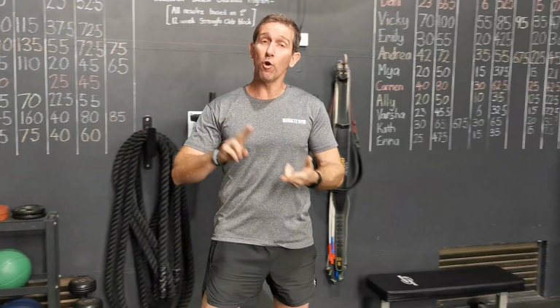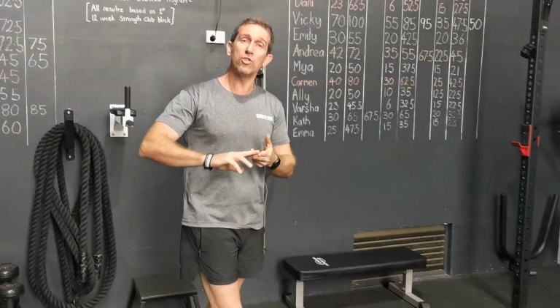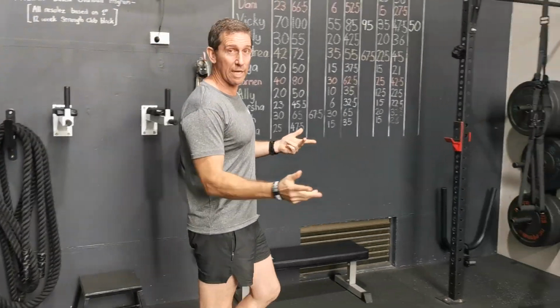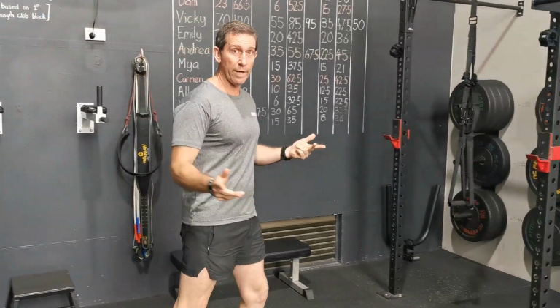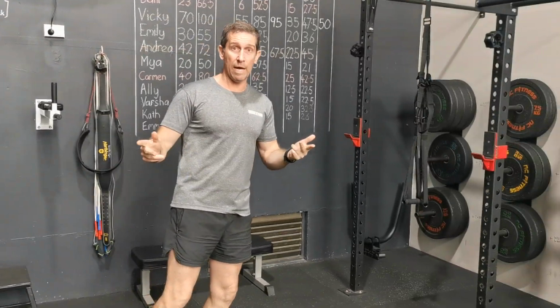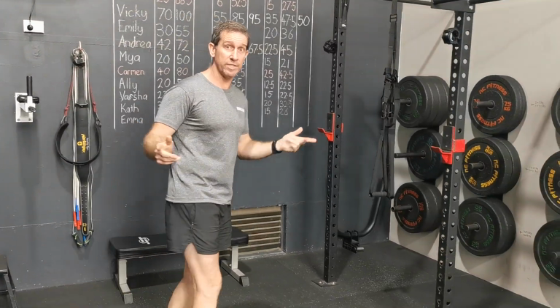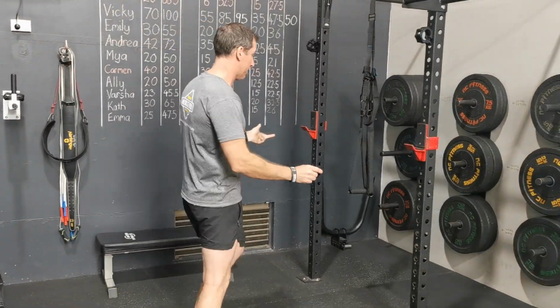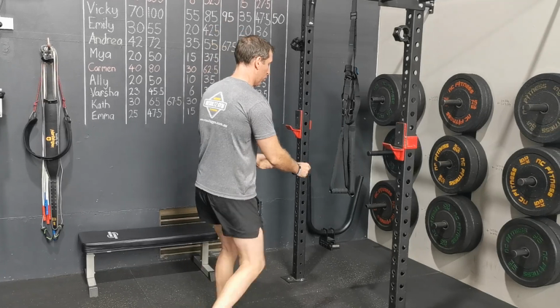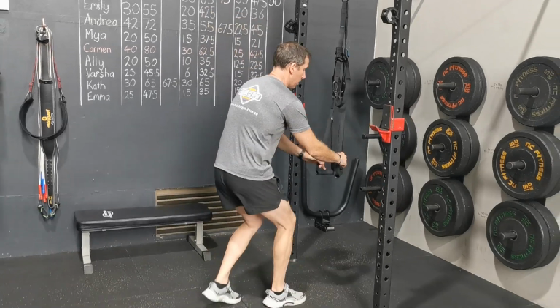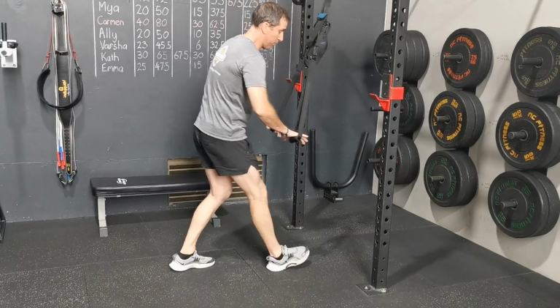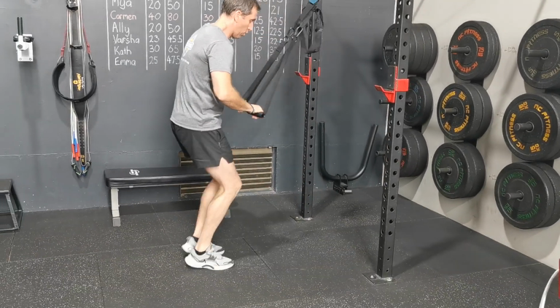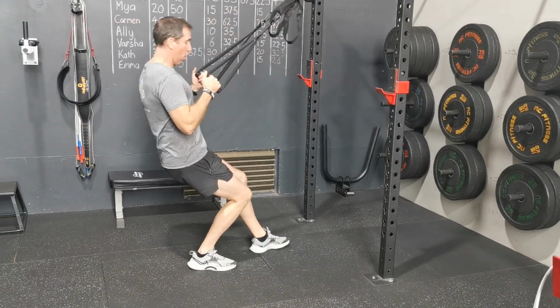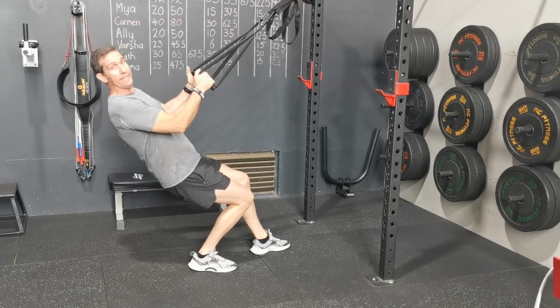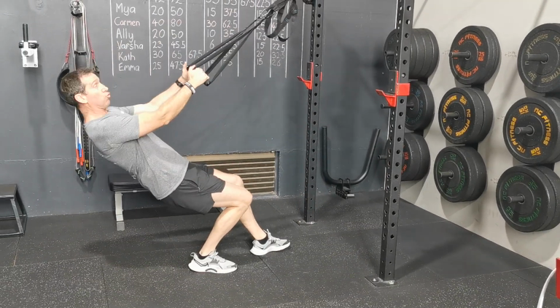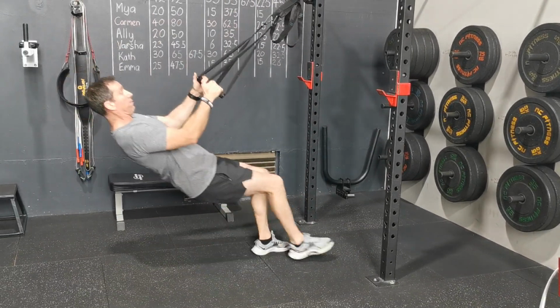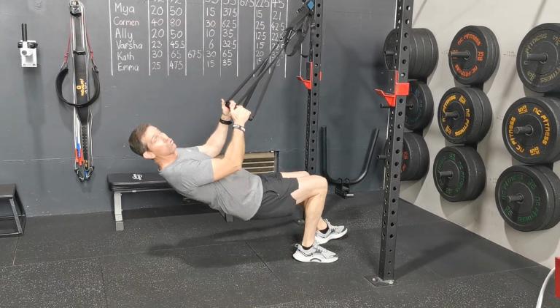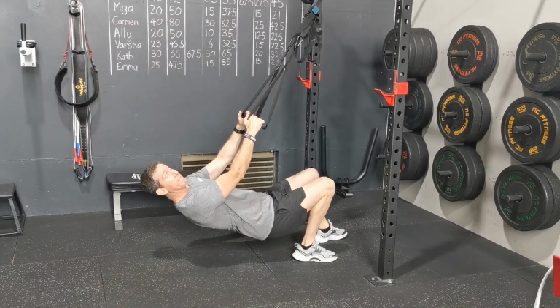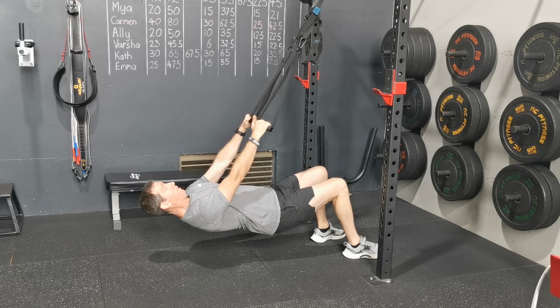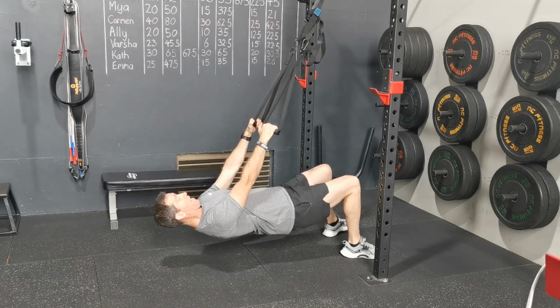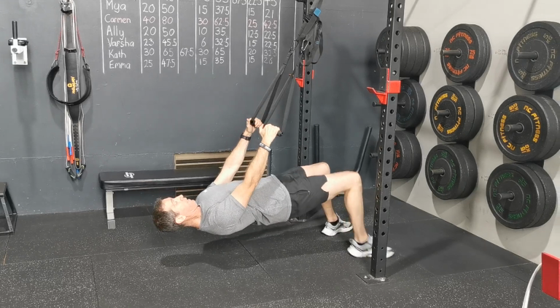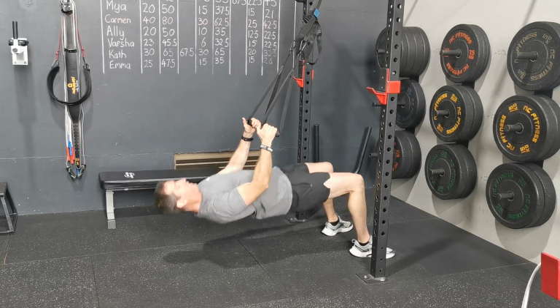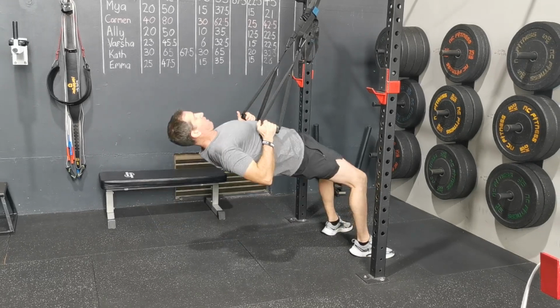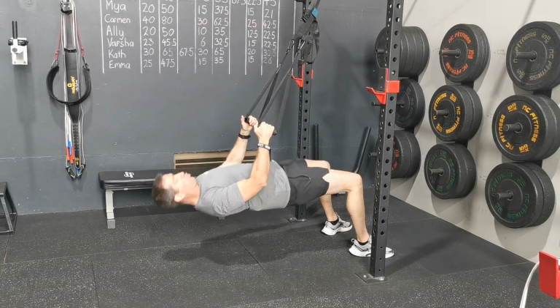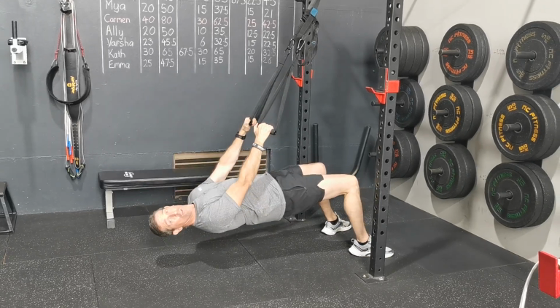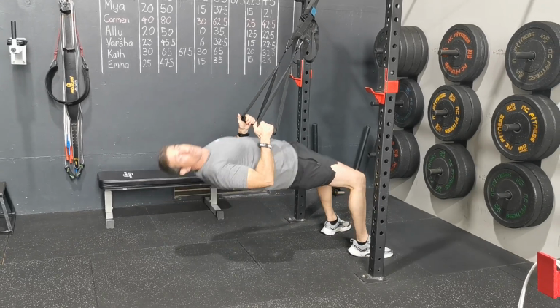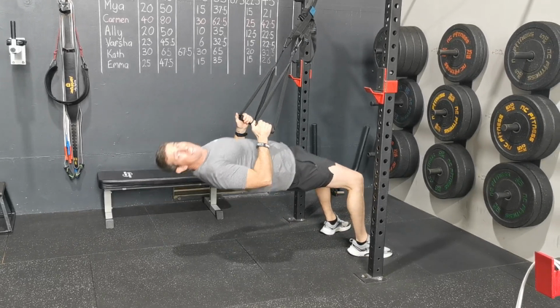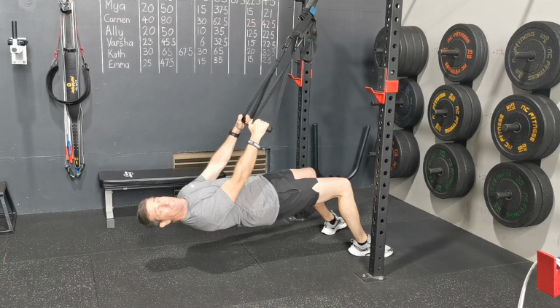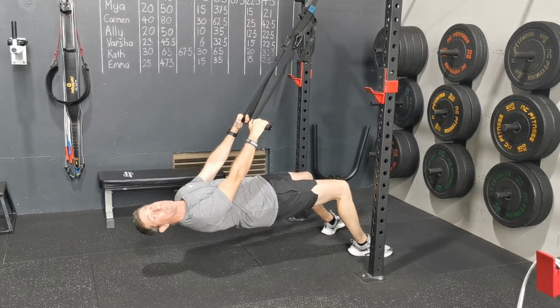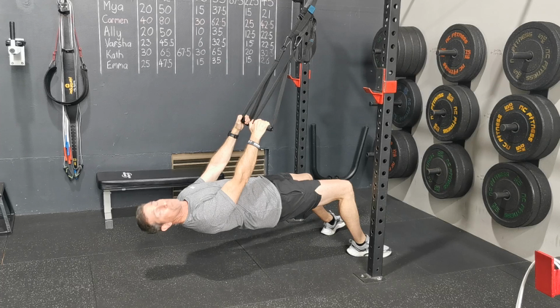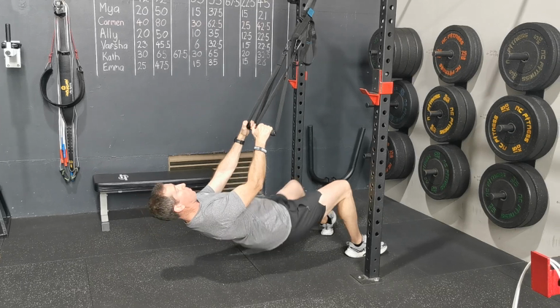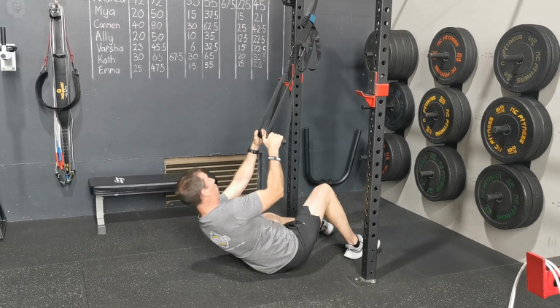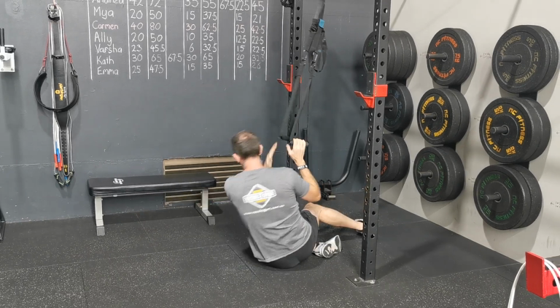The first exercise is alternating between TRX and push-ups. For the TRX, it depends on how strong you are — if you're a bit stronger, it comes down a little bit lower. Chest out, keep that core strong. You'll do a set, your repetitions will be determined by the board.